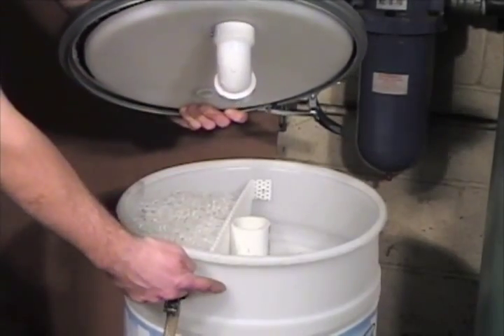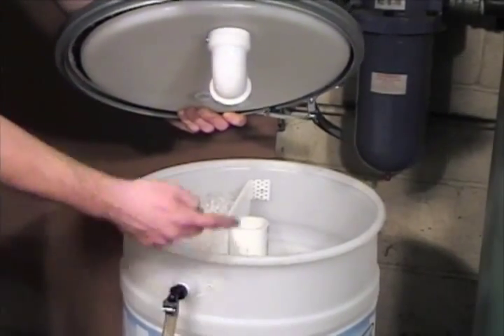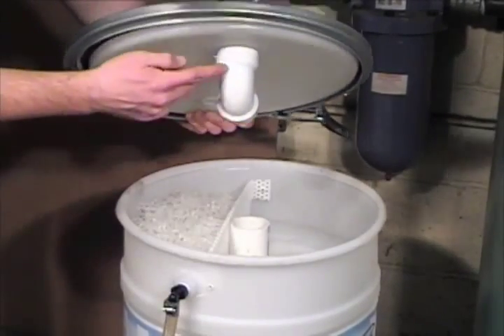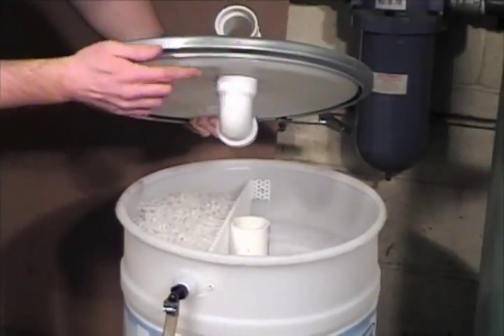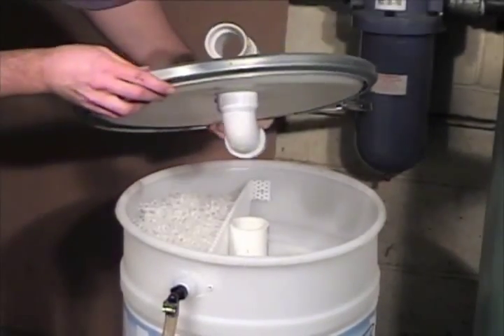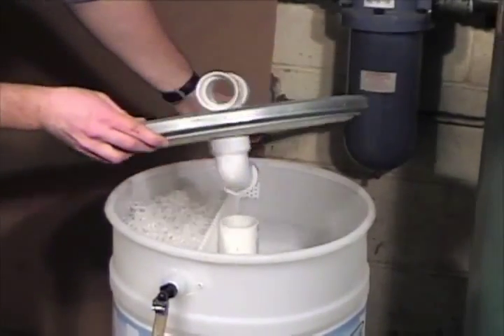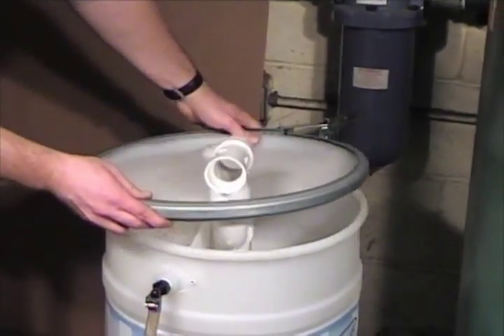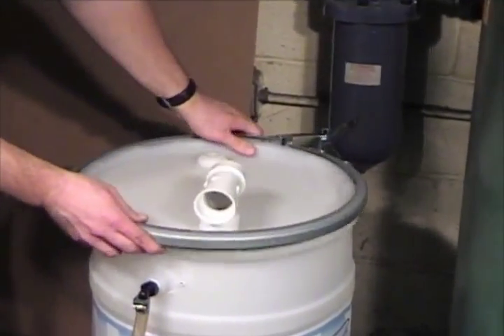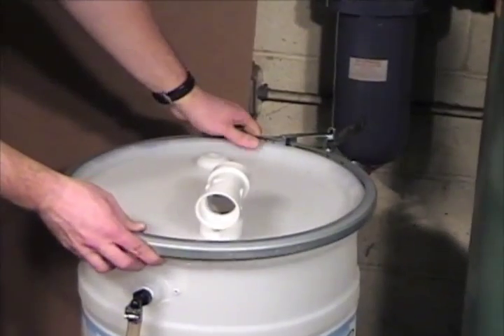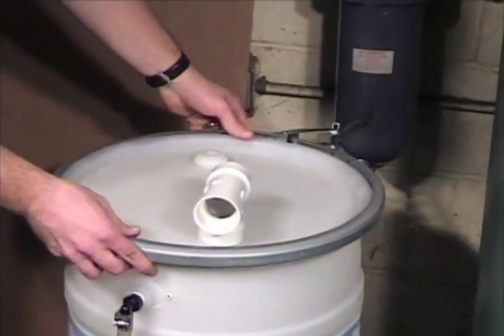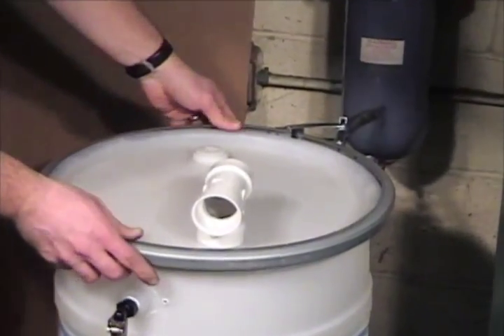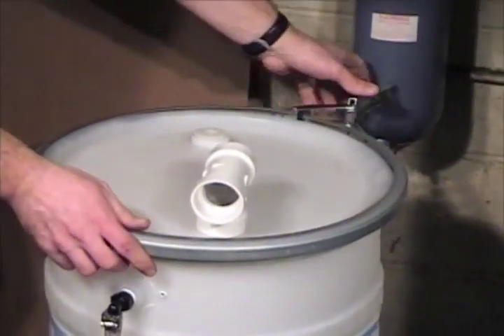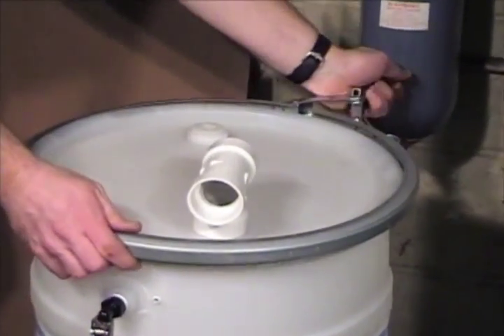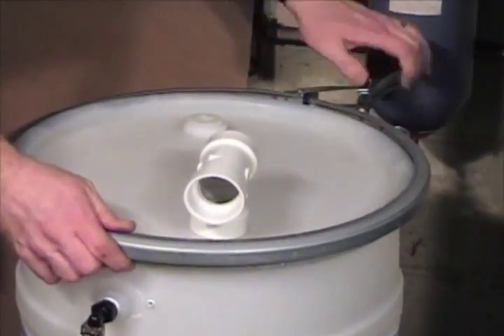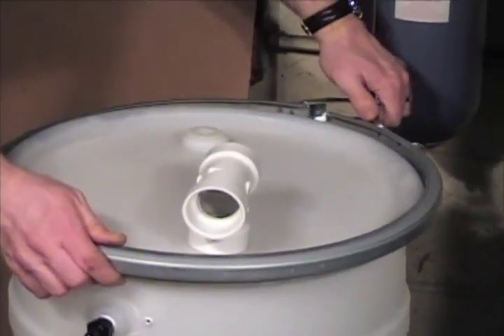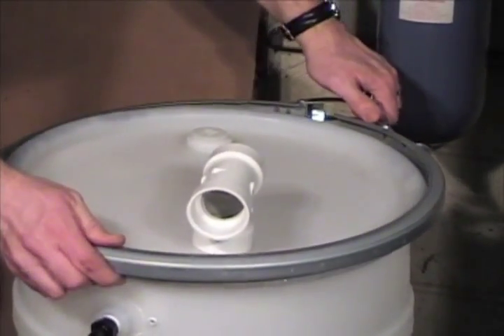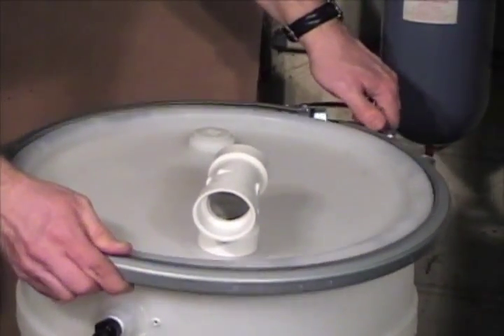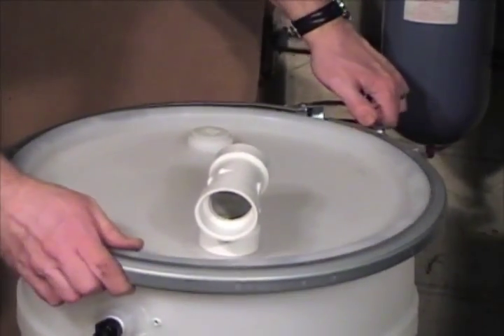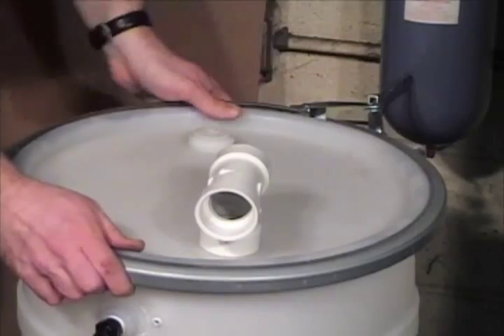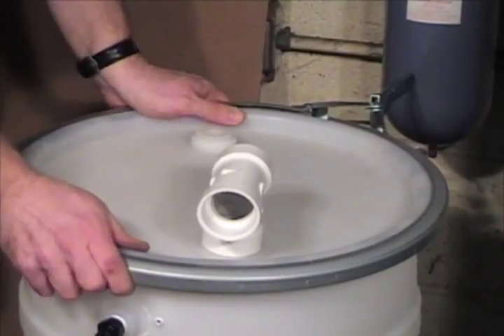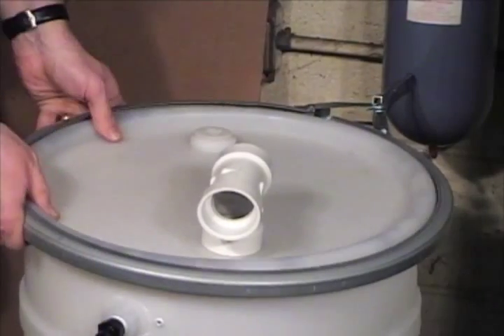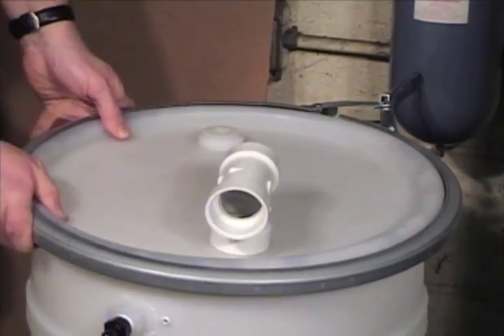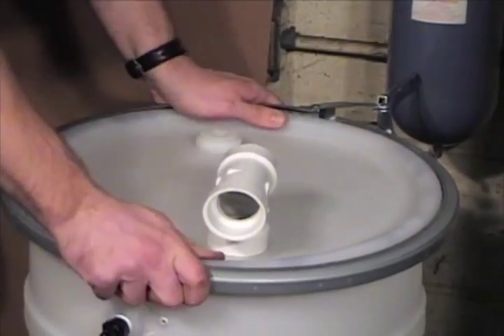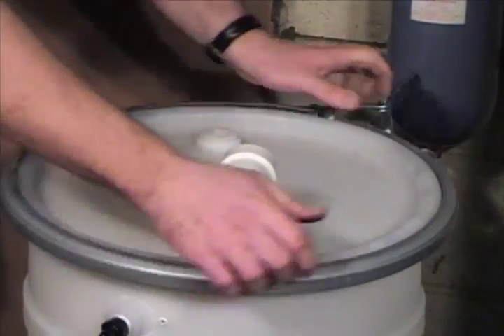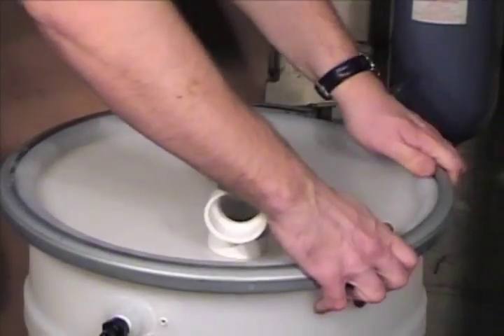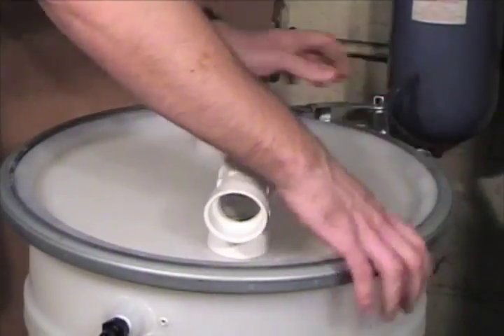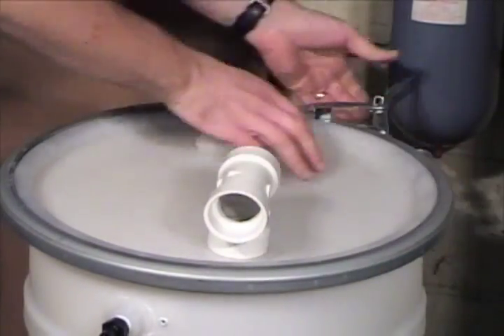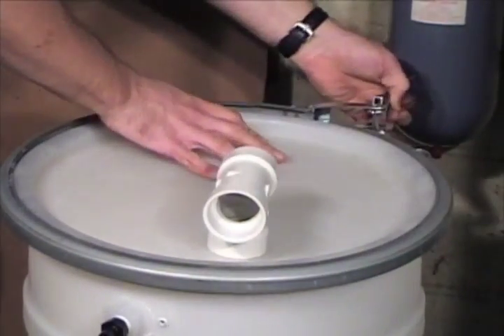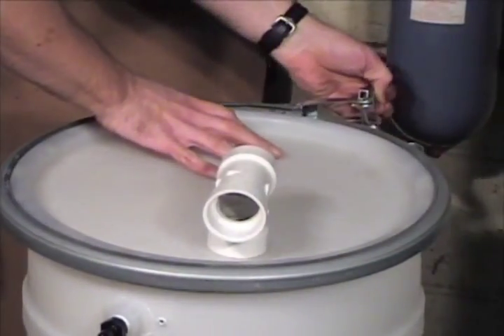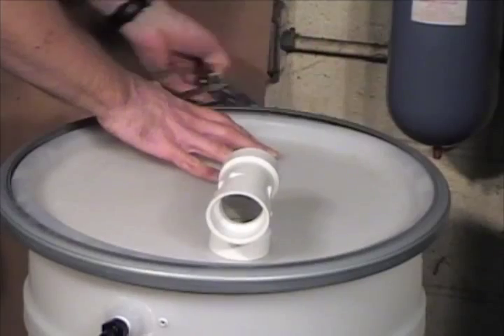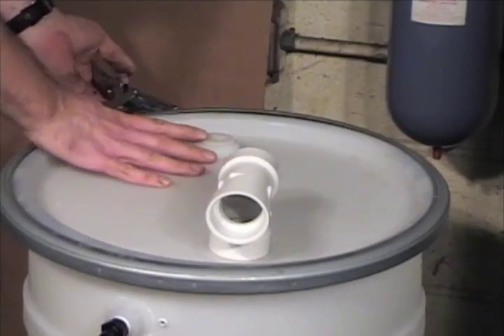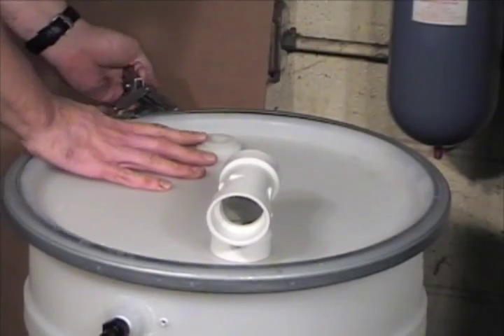Install the lid of the coalescer so the air vent is directed away from the coalescing media. Press downward to seat the gasket, then lock the lid in place.